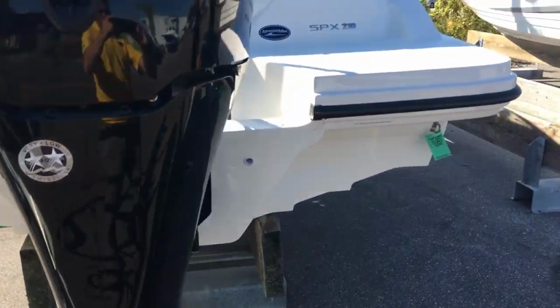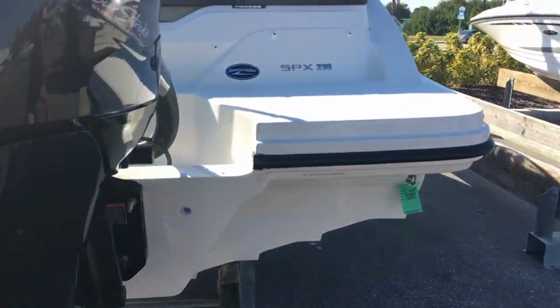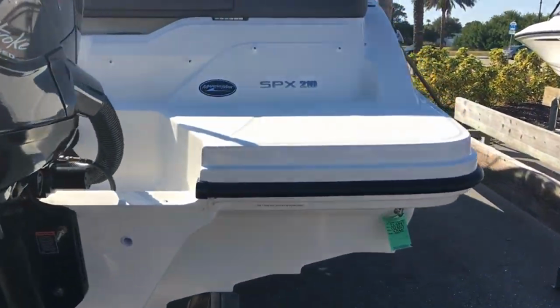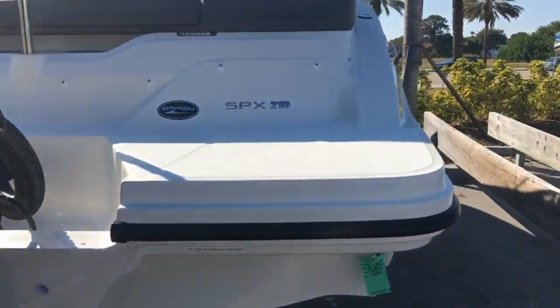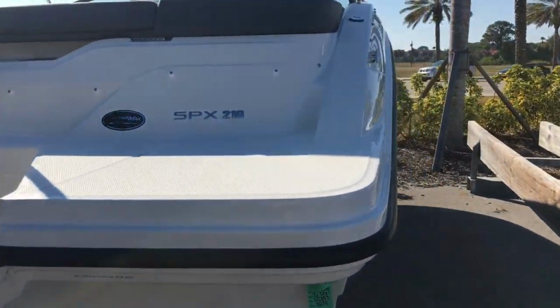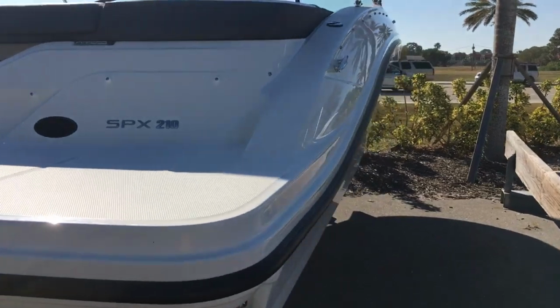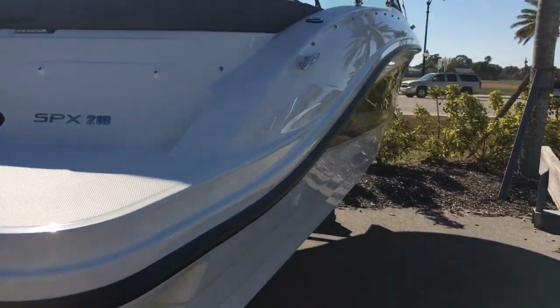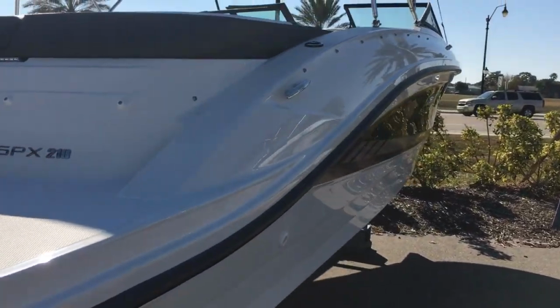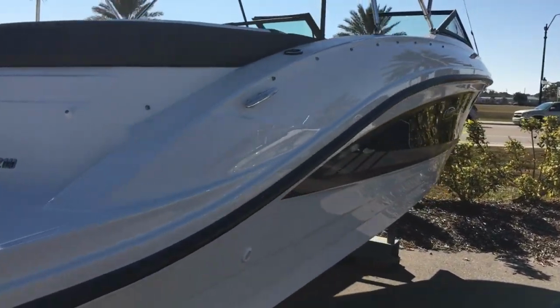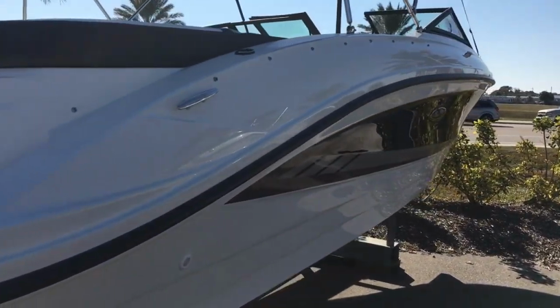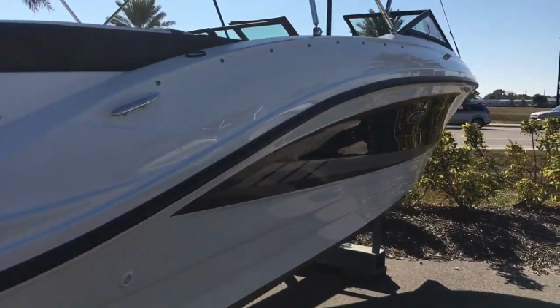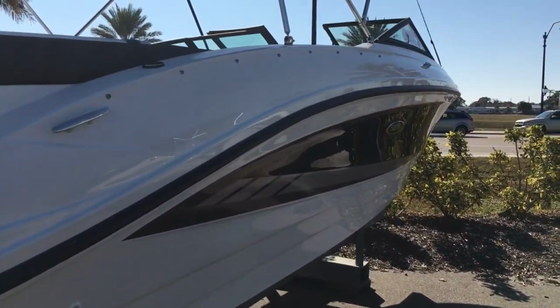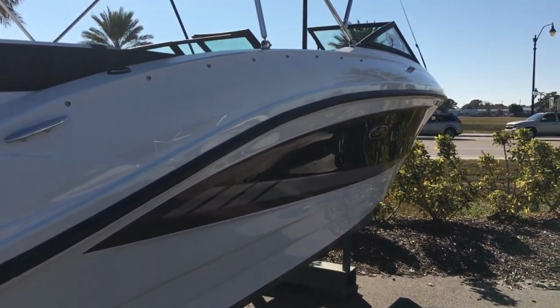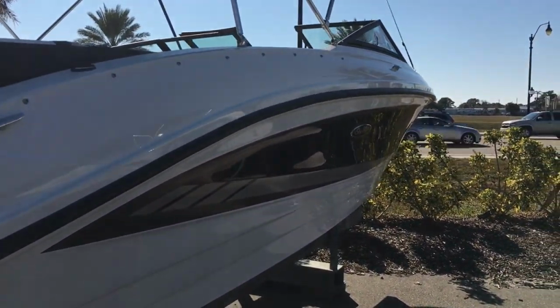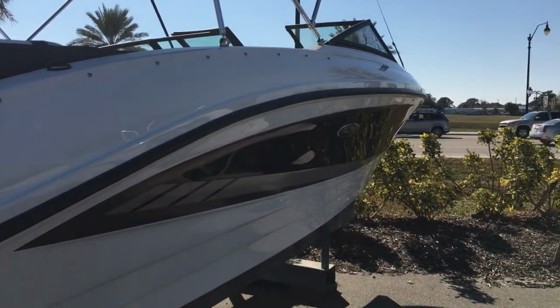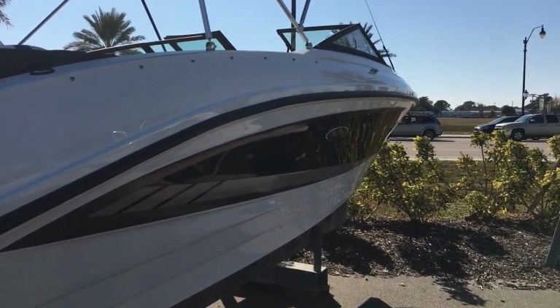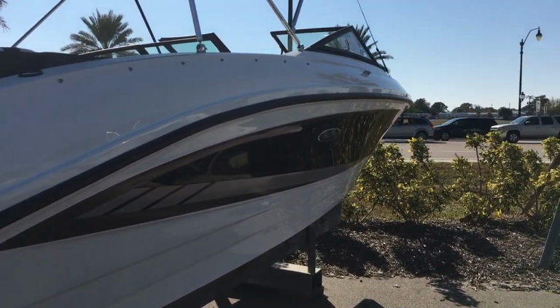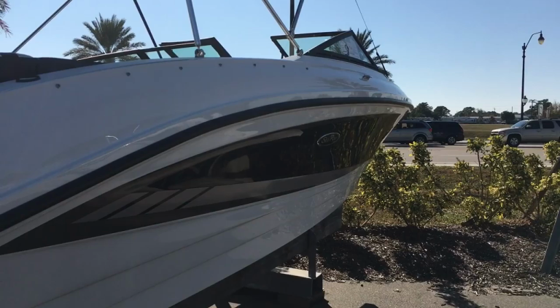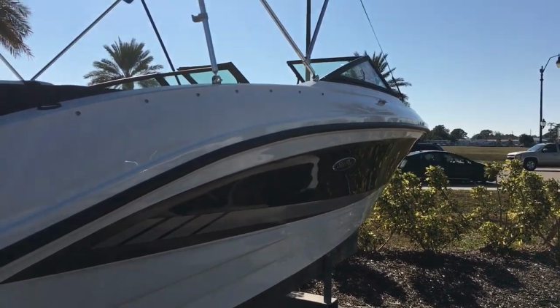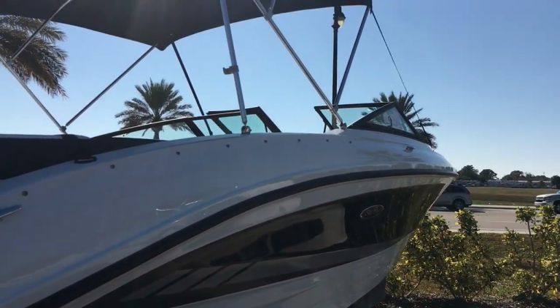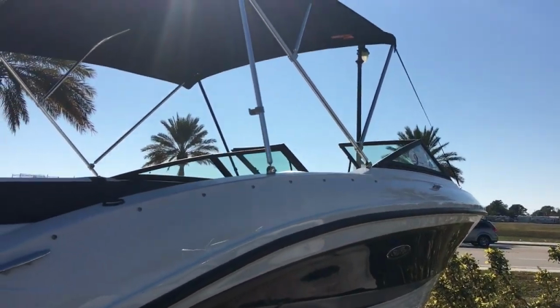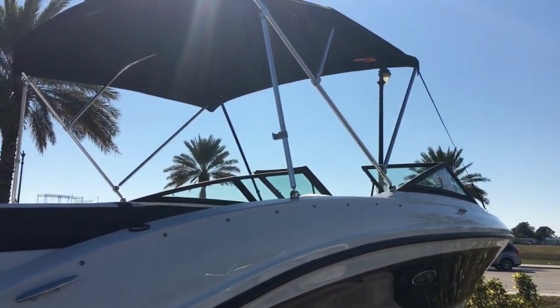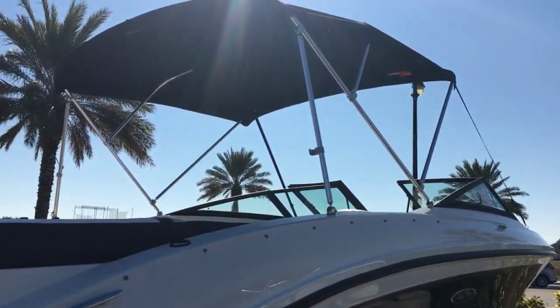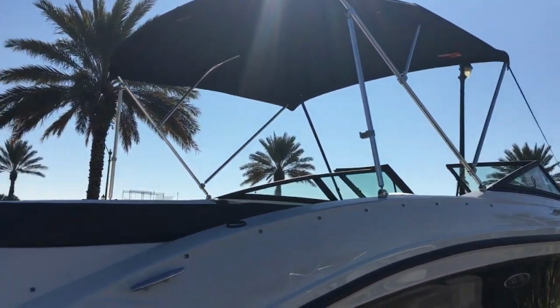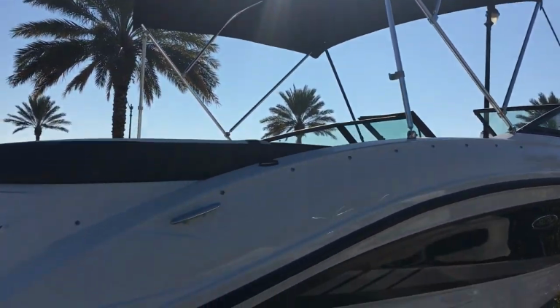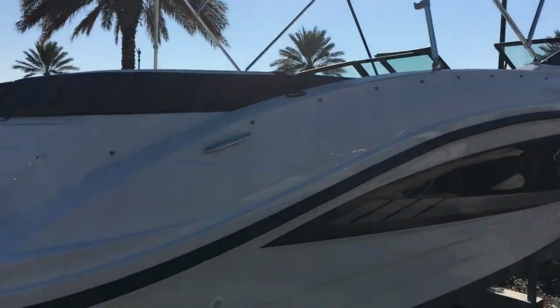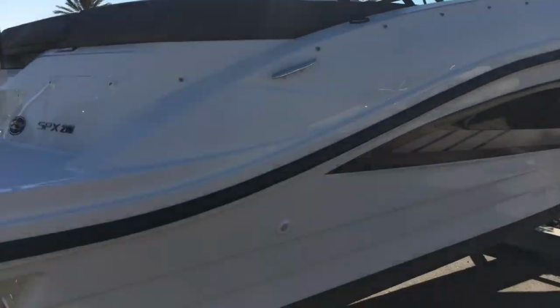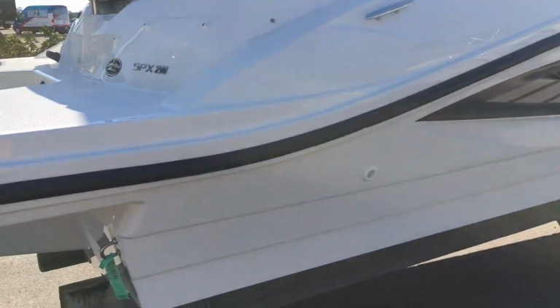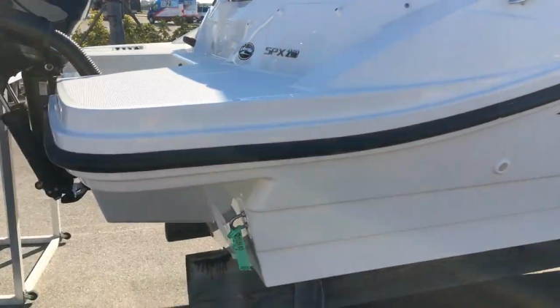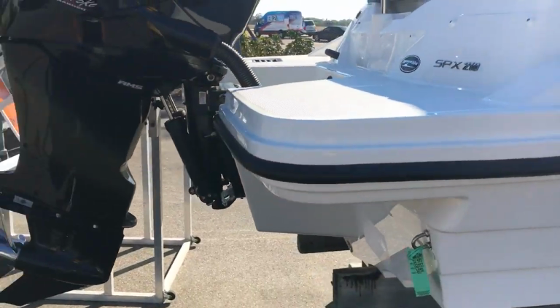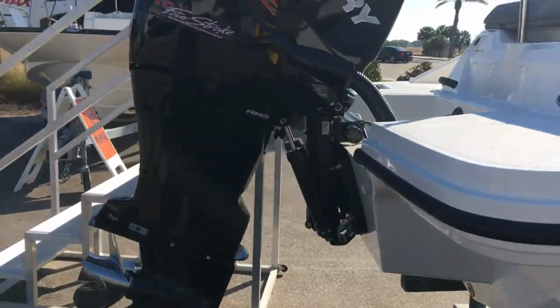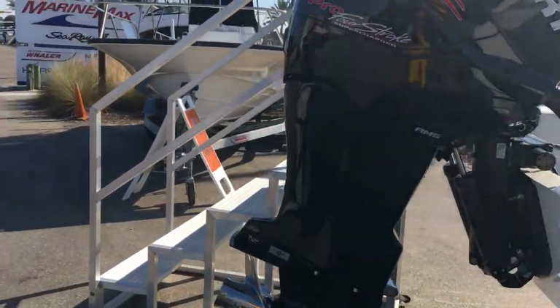If you take a look at the side here, I'll point out some of the options. This particular one is a two-tone black with custom graphics. This one has your bow cover and your cockpit cover. Let's go inside and I'll show you some of the neat features.